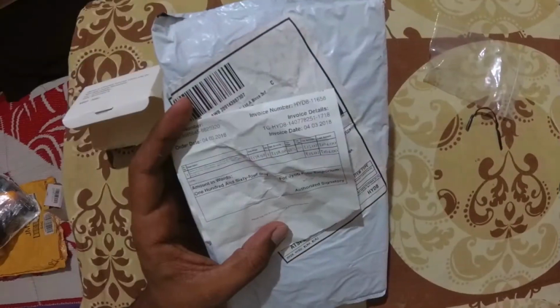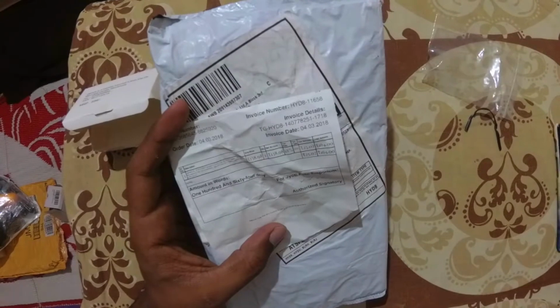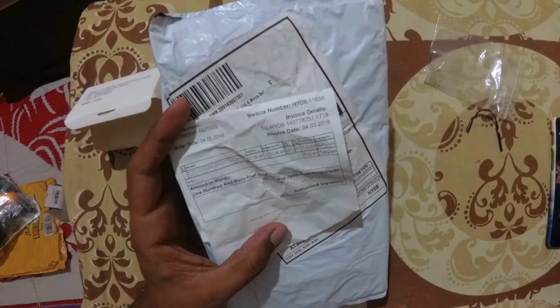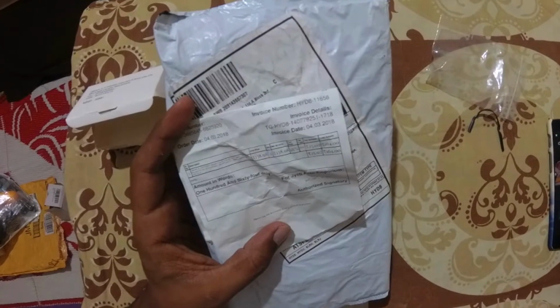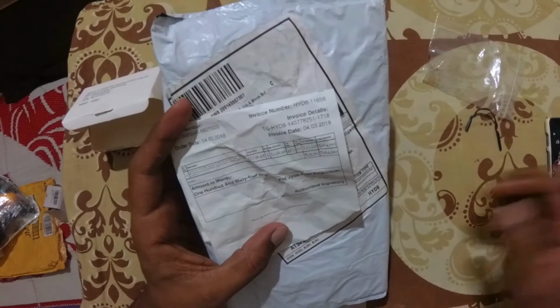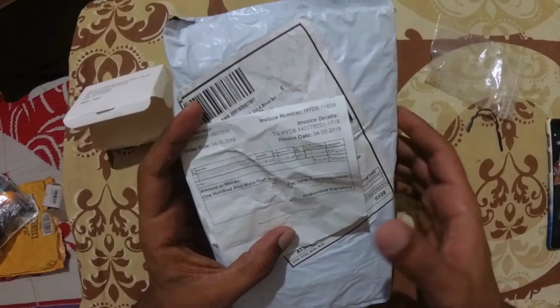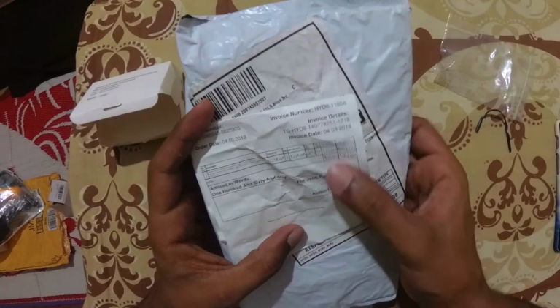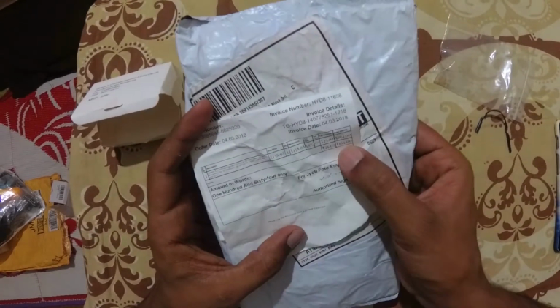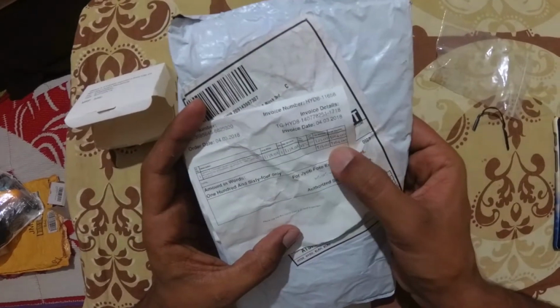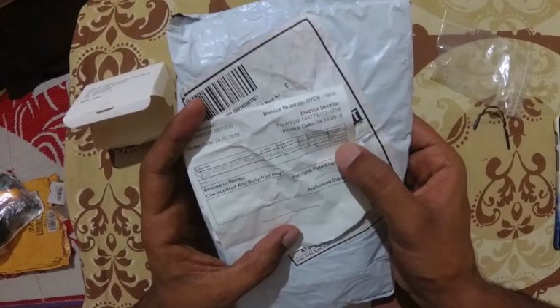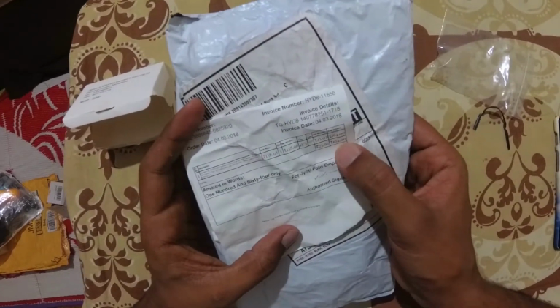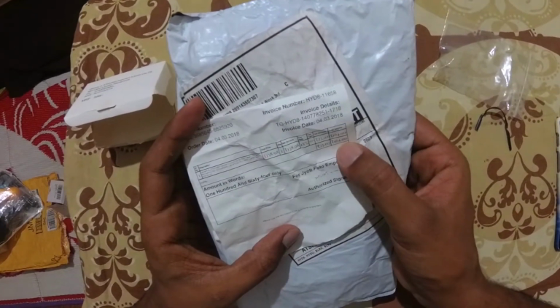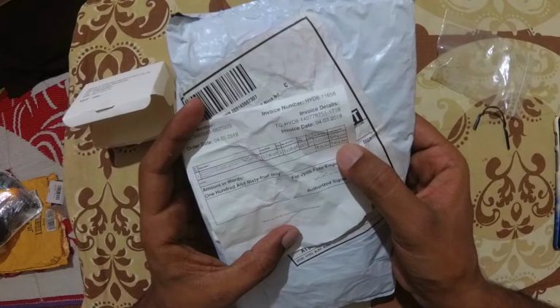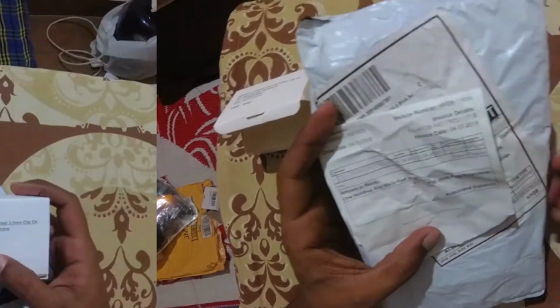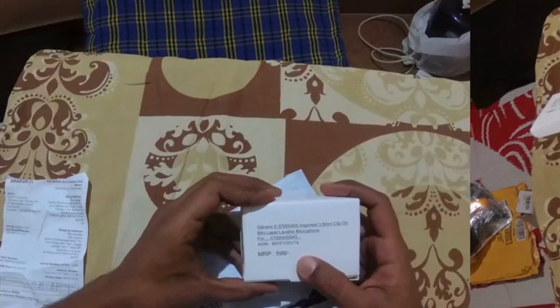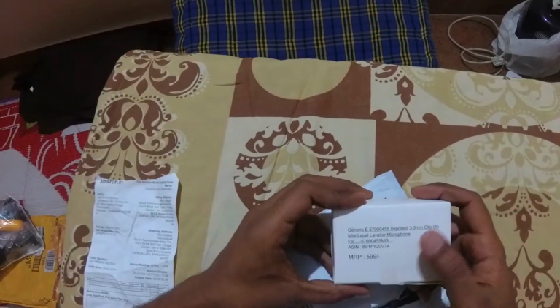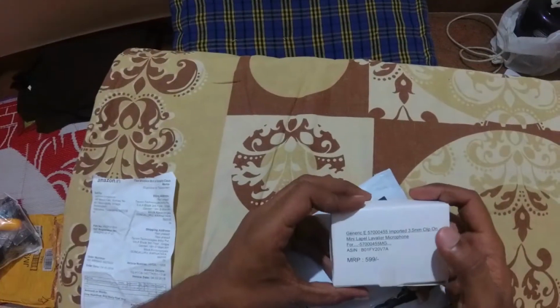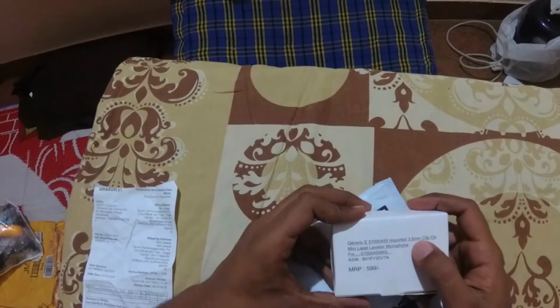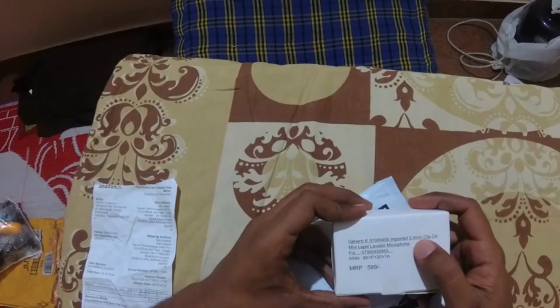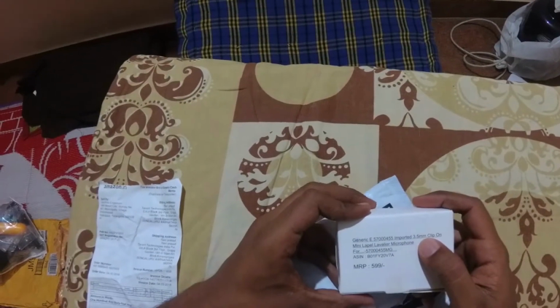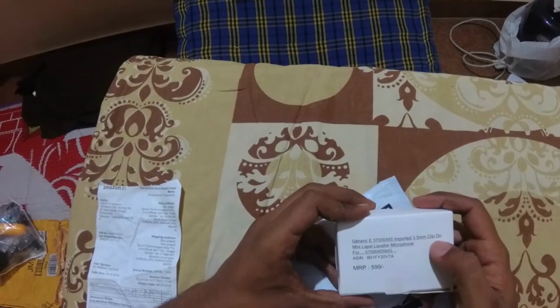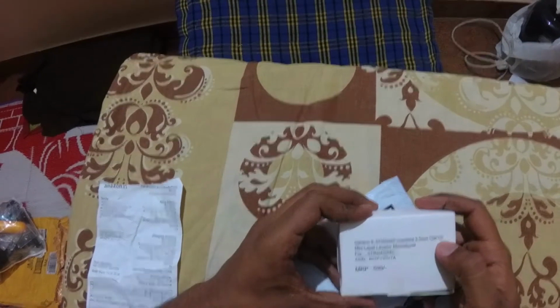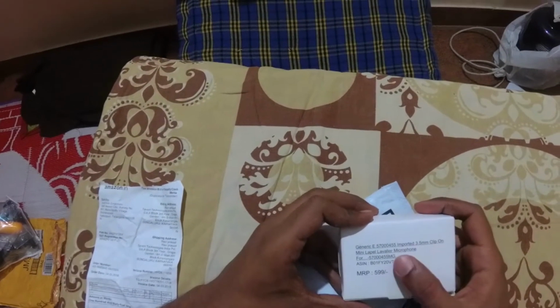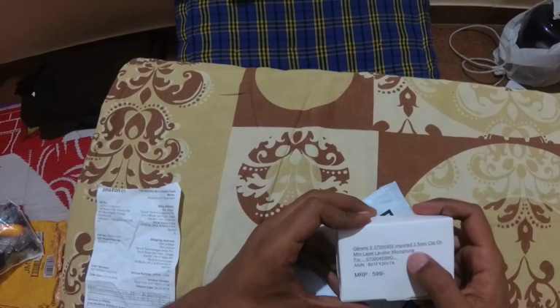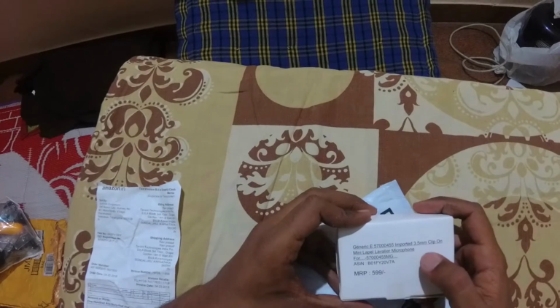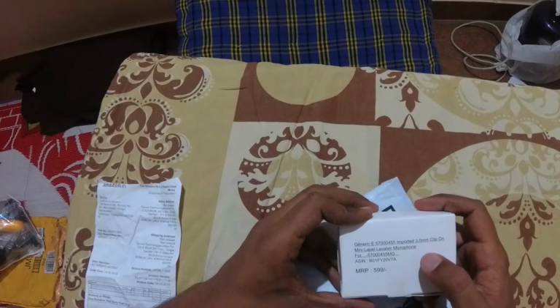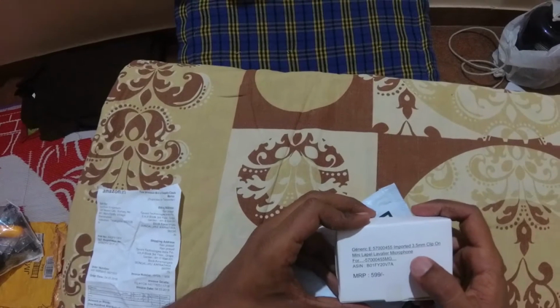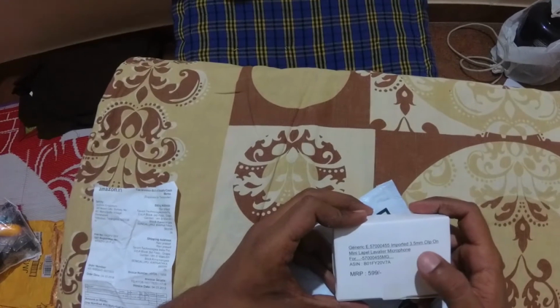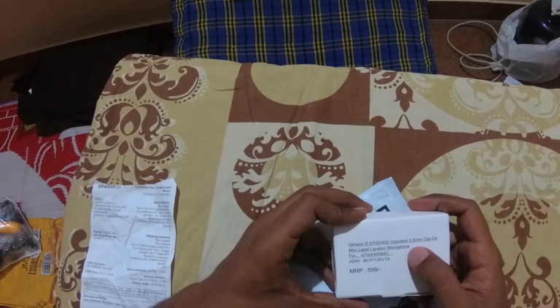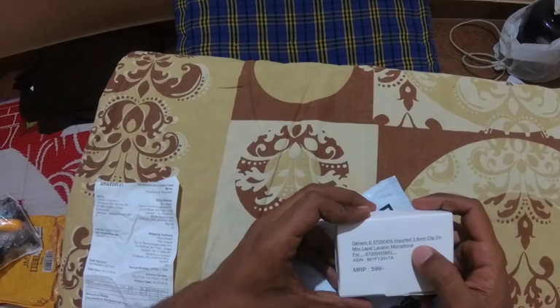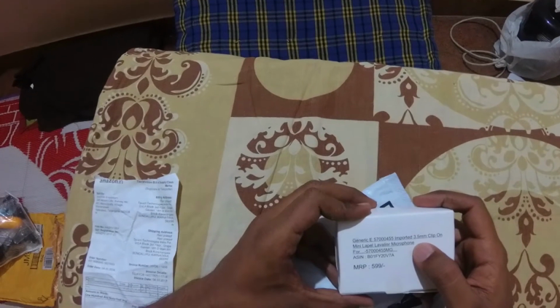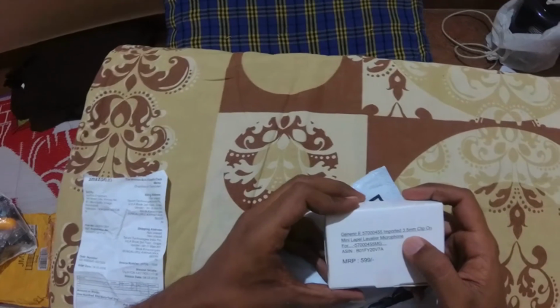The invoice shows all the split ups including GST — 164 rupees. On top of the box it says the model number: generic E57000455, imported 3.5mm clip on.